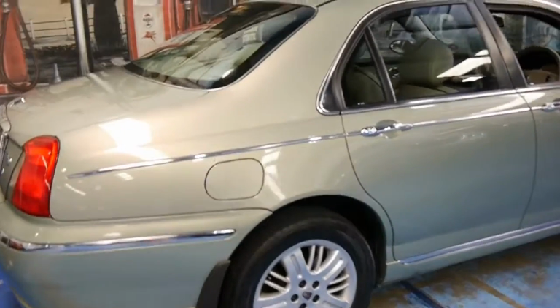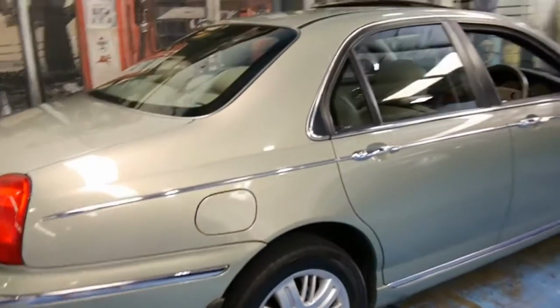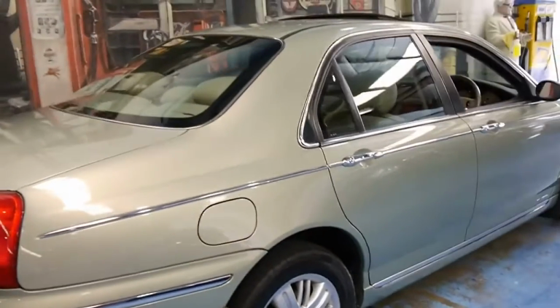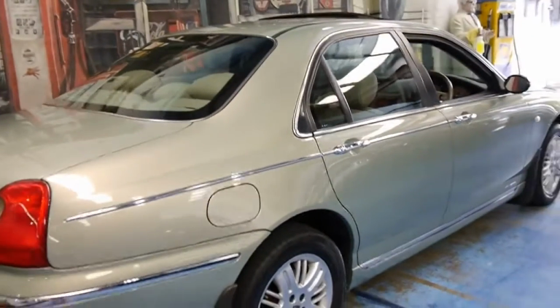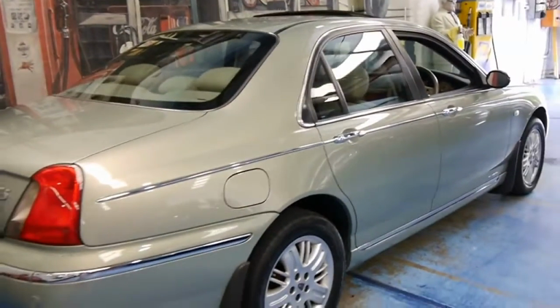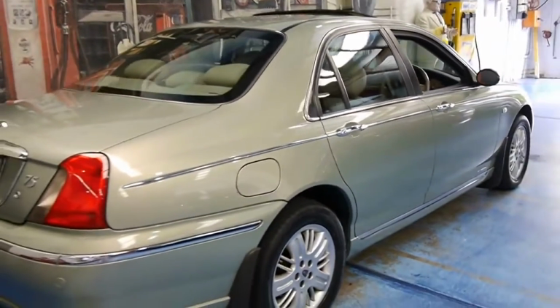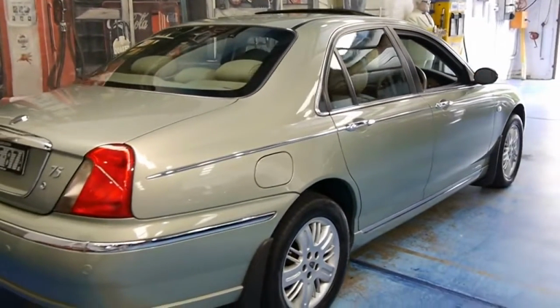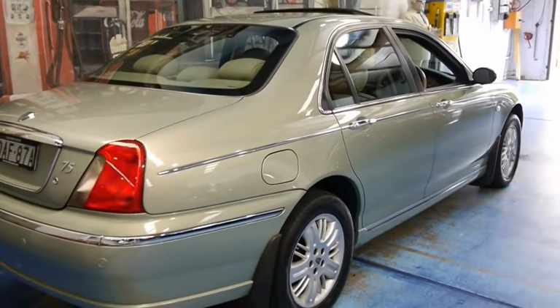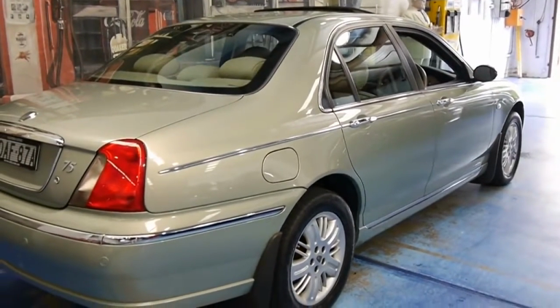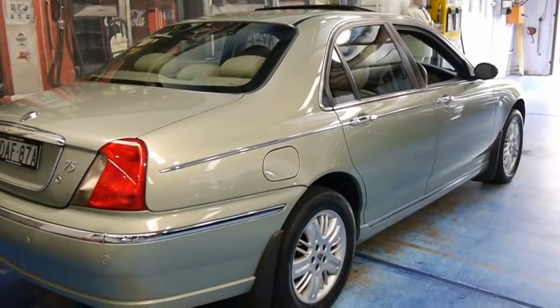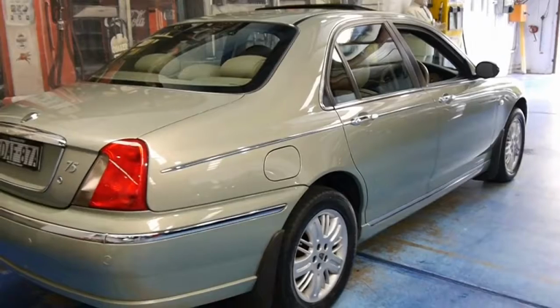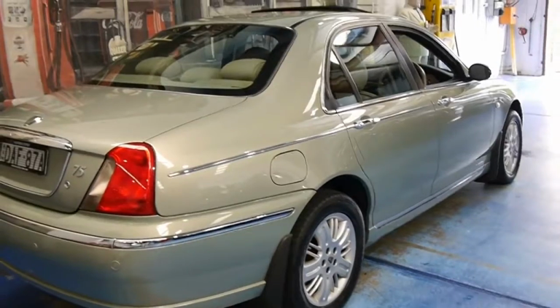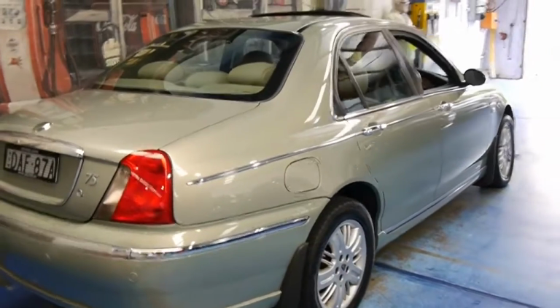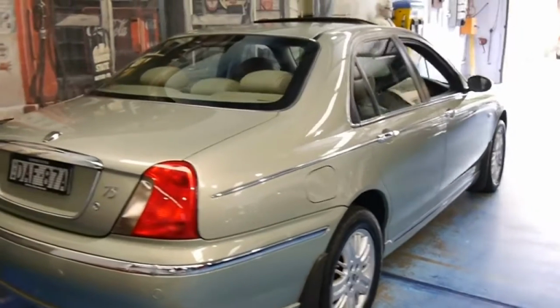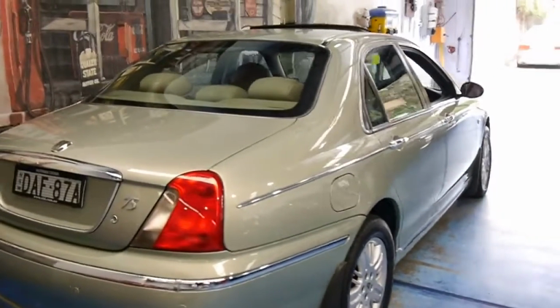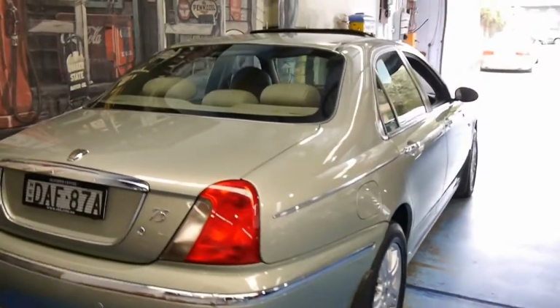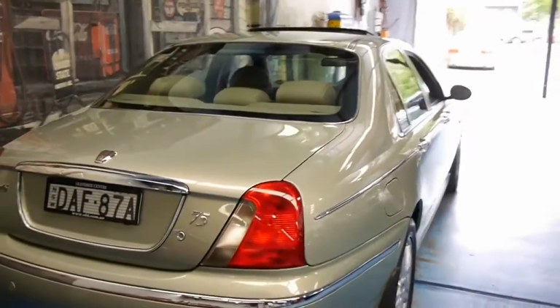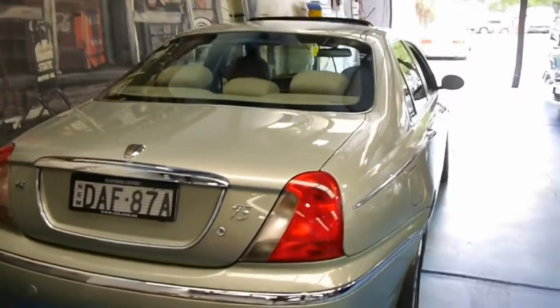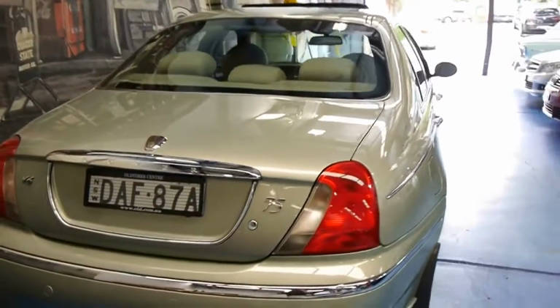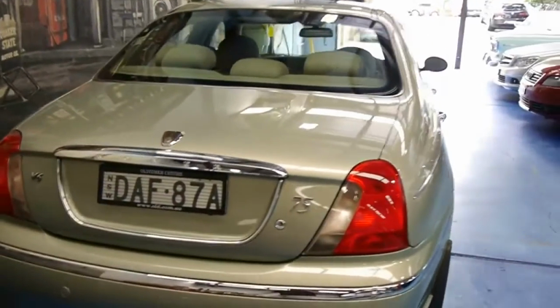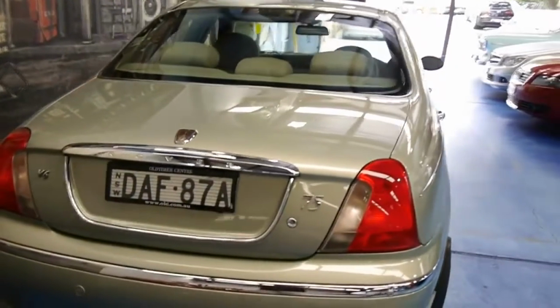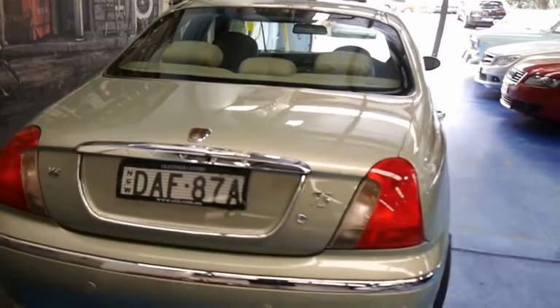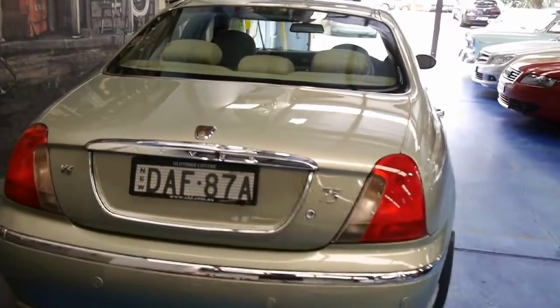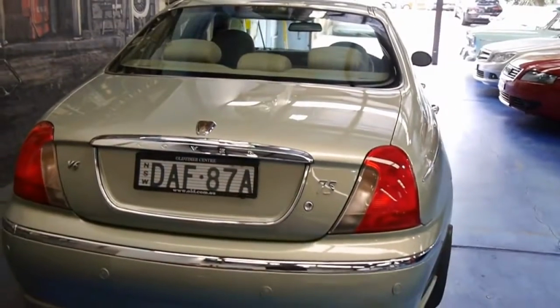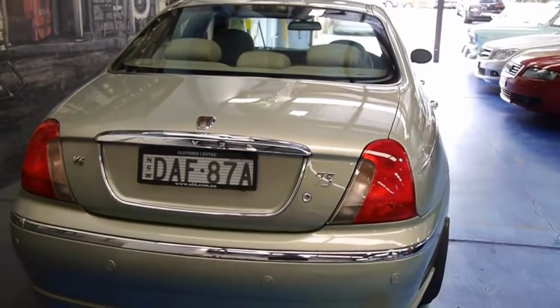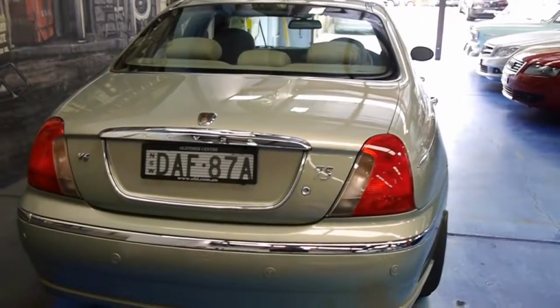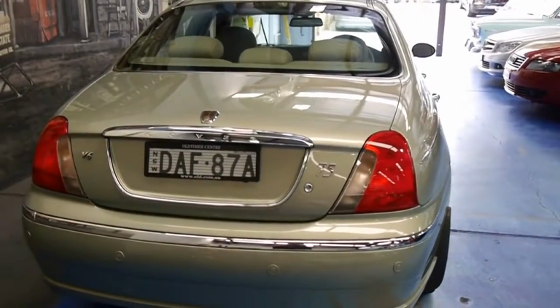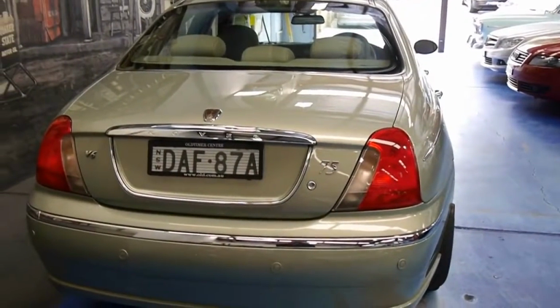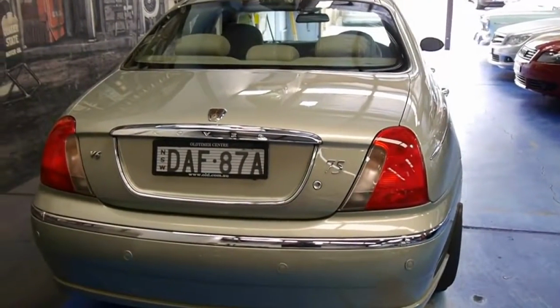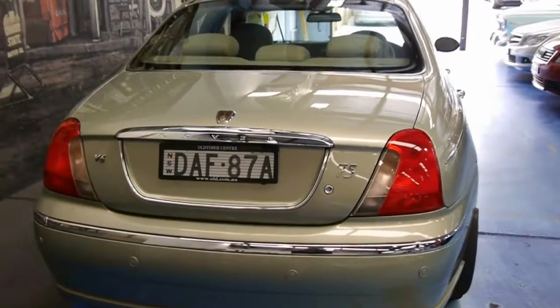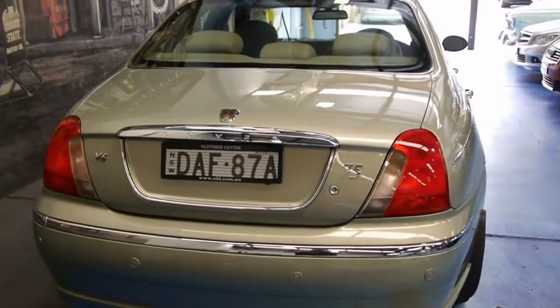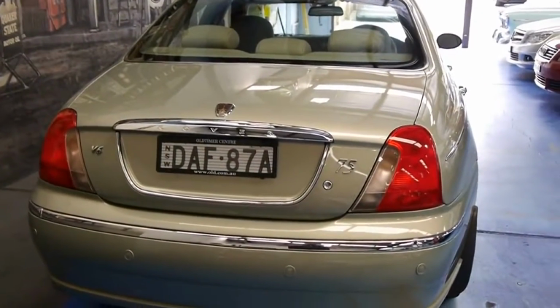We could only describe the colour as sort of a champagne spearmint — it looks fantastic. I don't know if the camera does it credit, but I always suggest coming in and seeing the vehicle and taking it for a test drive.